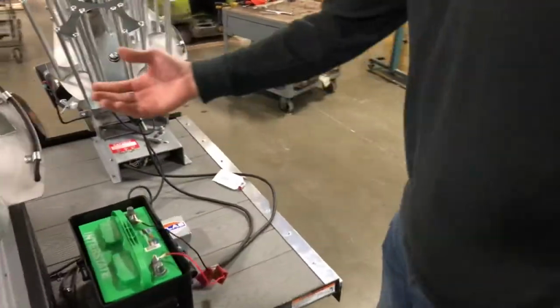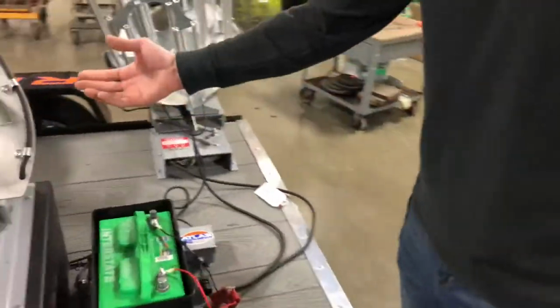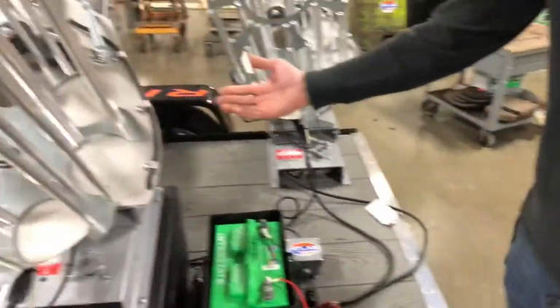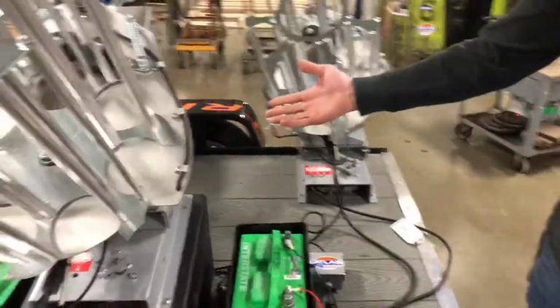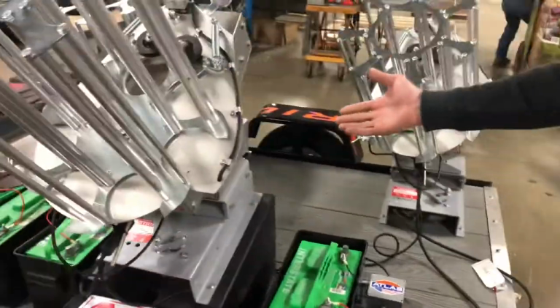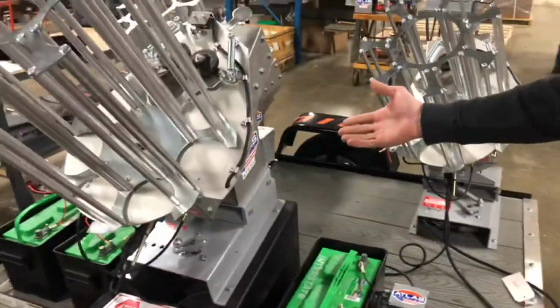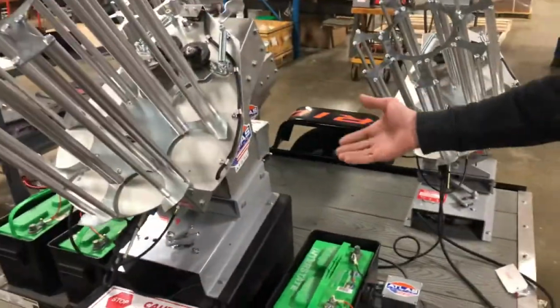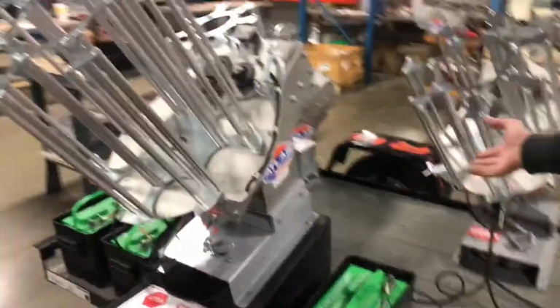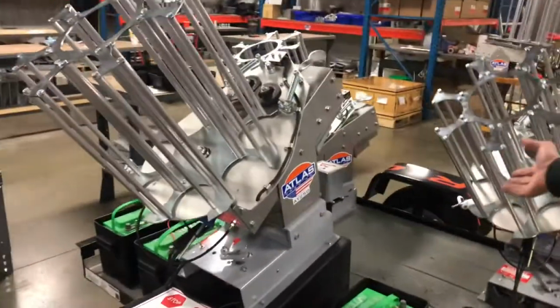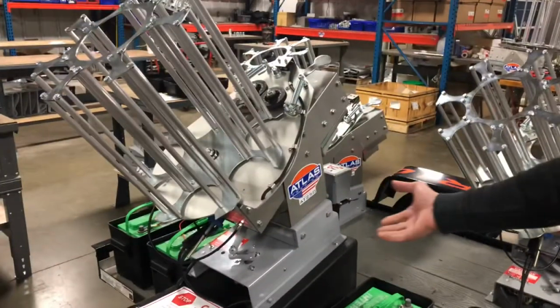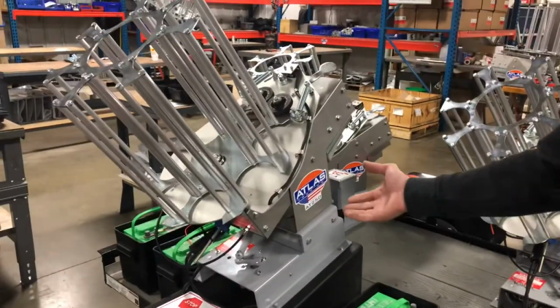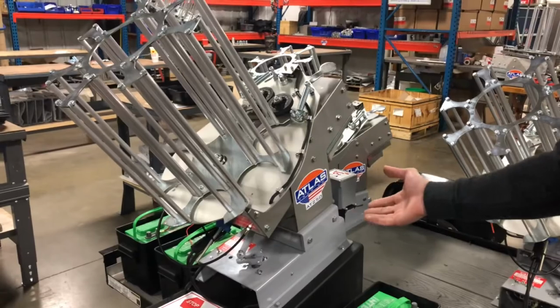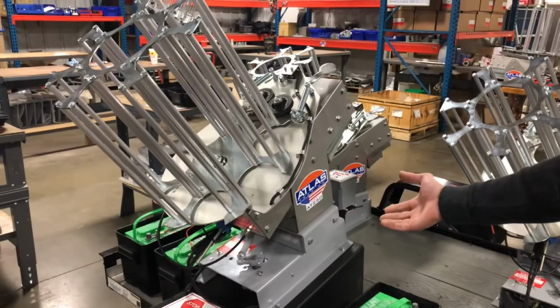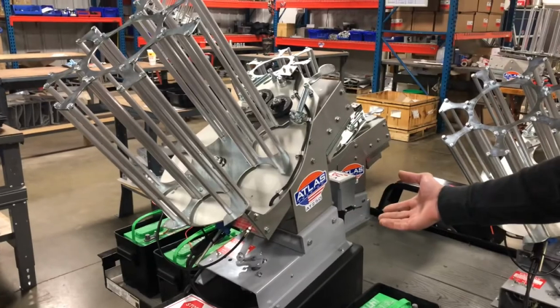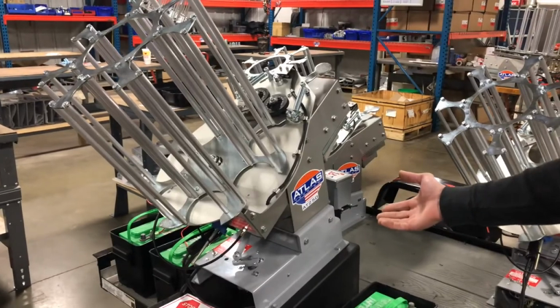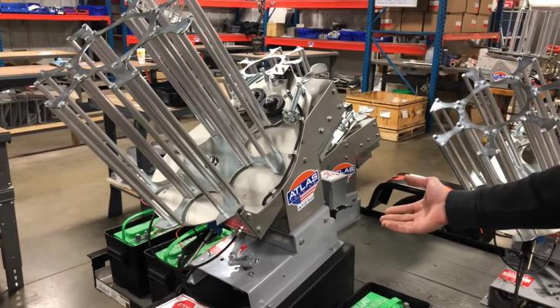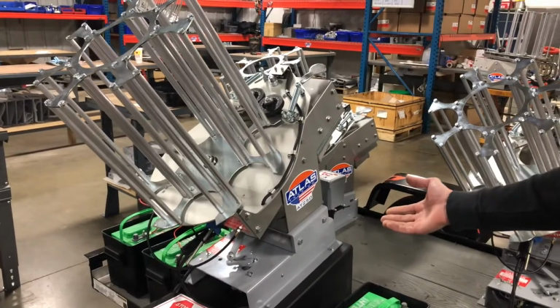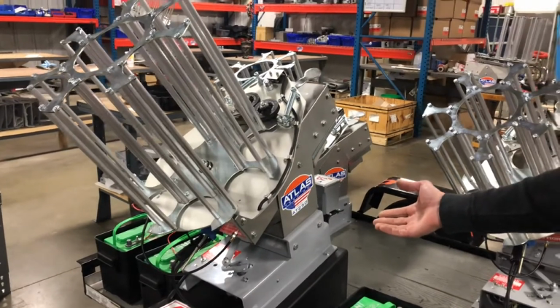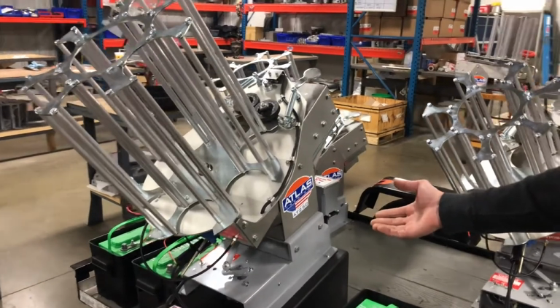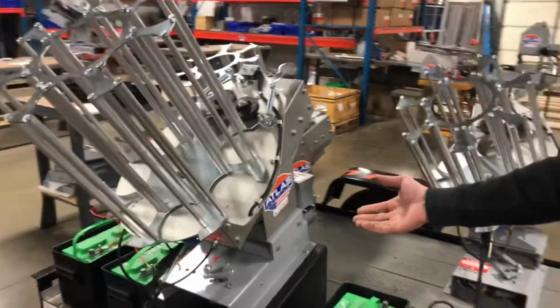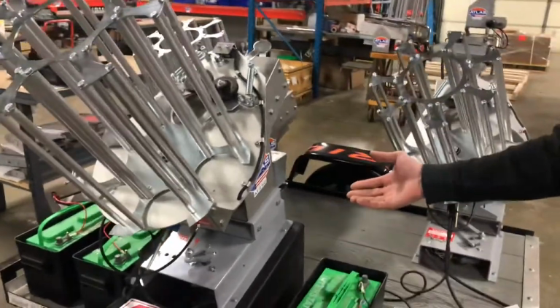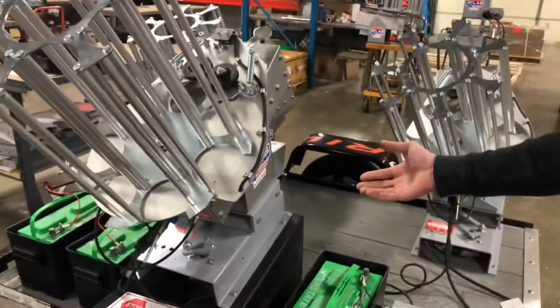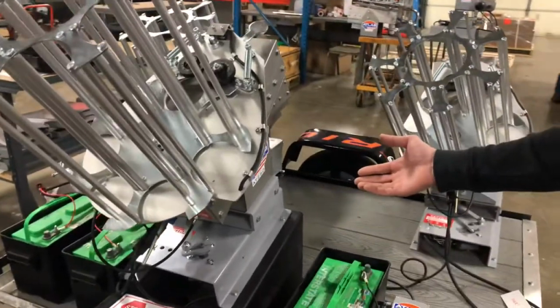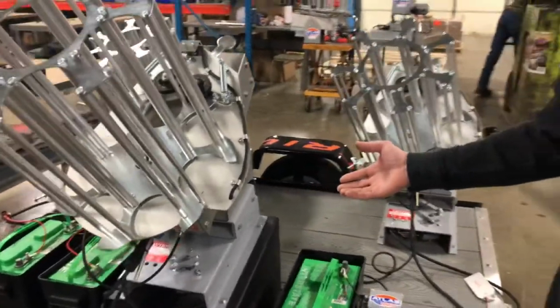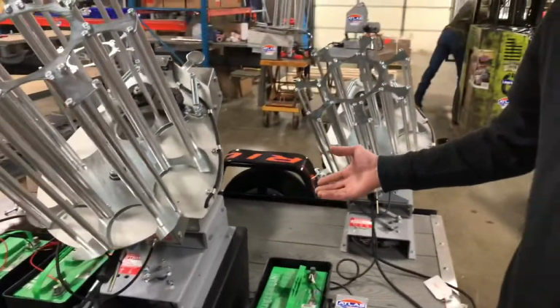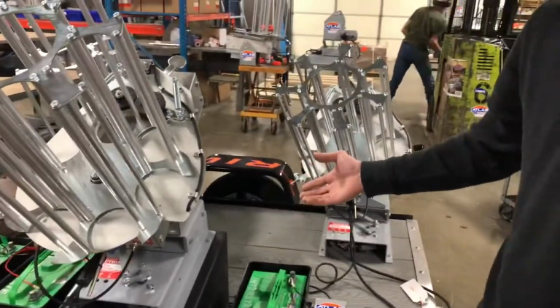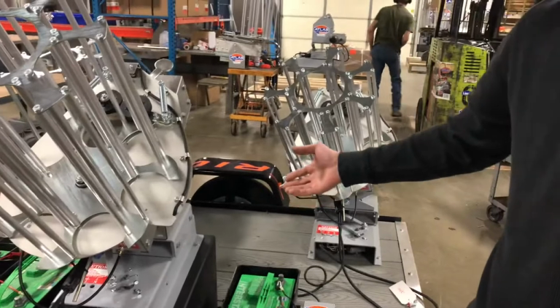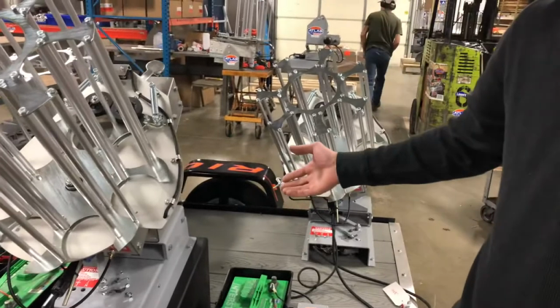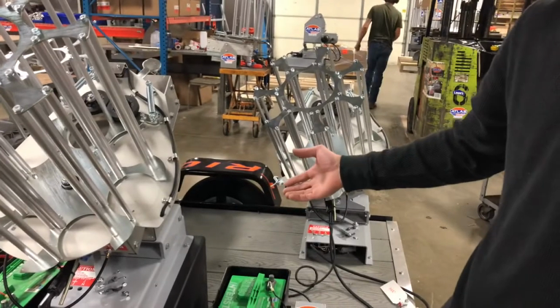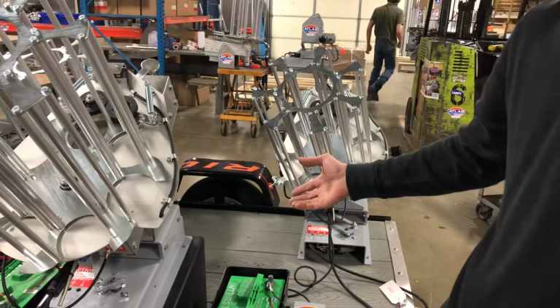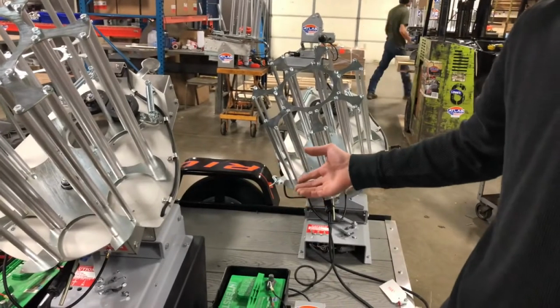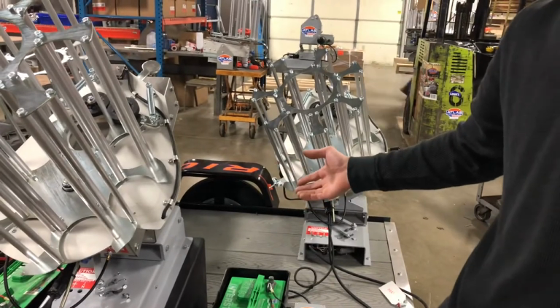Be sure to stay away from the machines and out of the way of the throwing arm at all times, whether the trap is plugged in or not. It's always a safety hazard to be in the moving arm path.